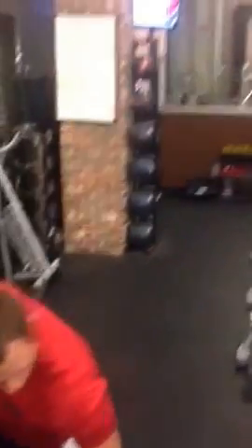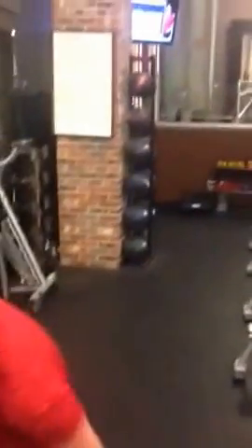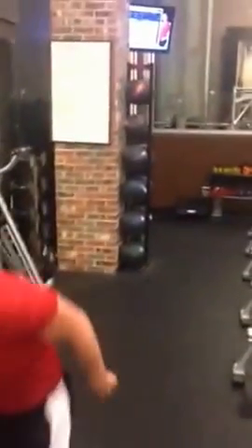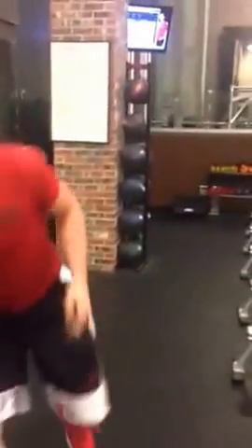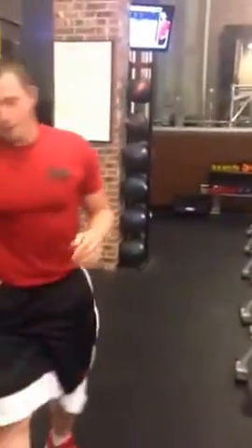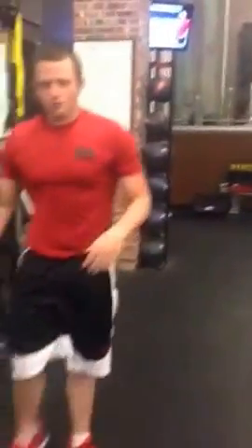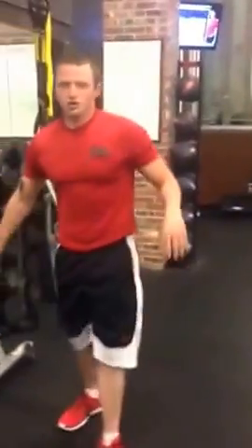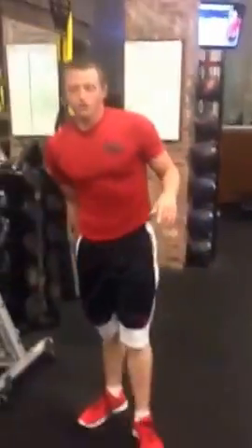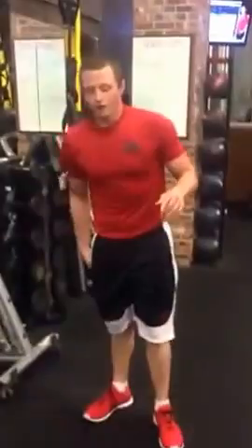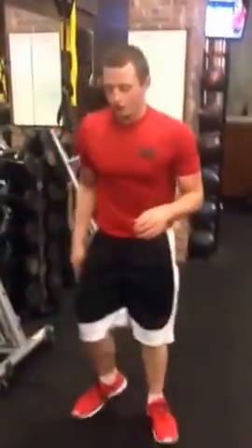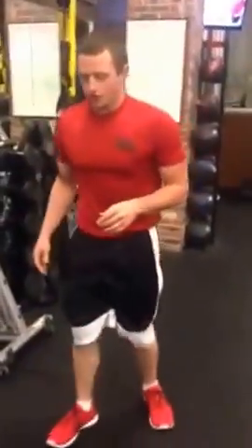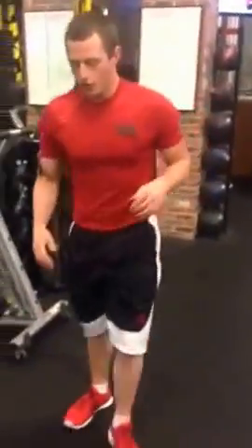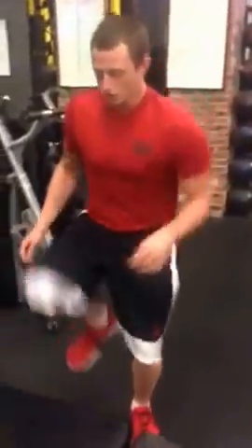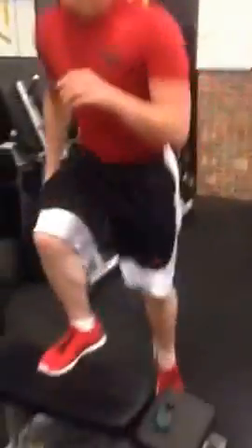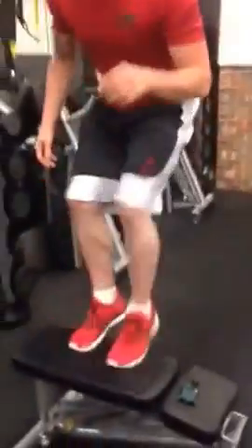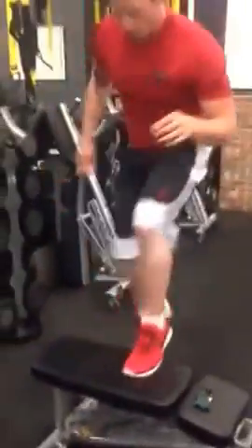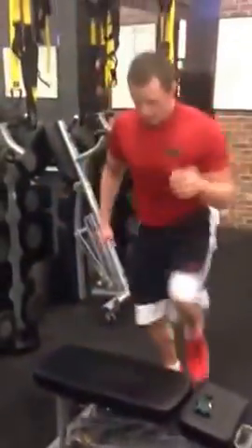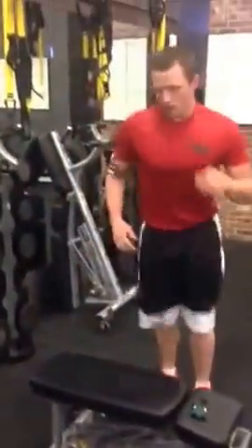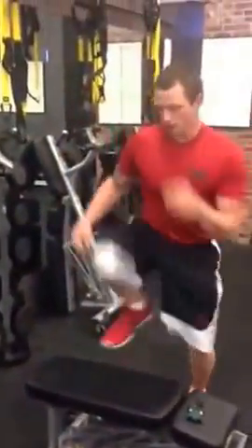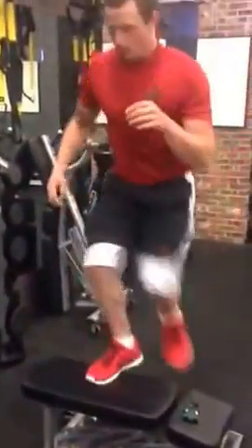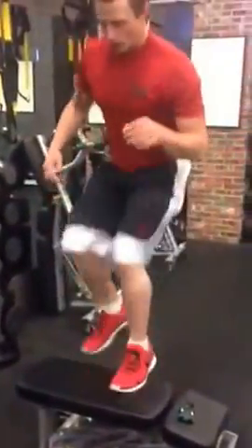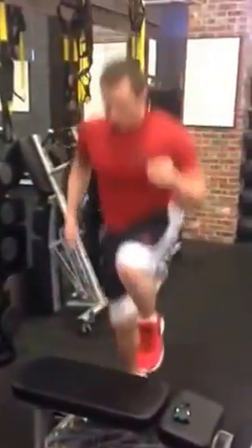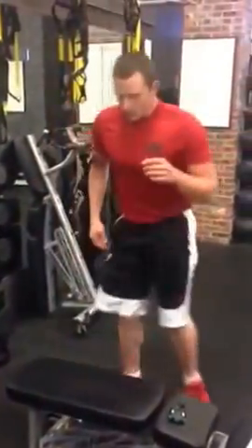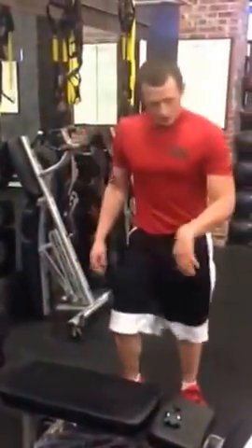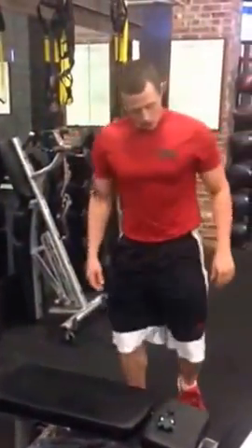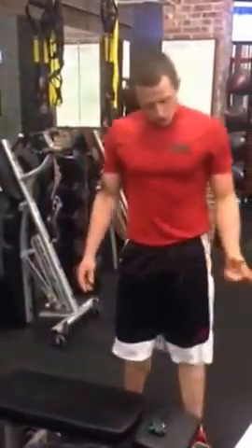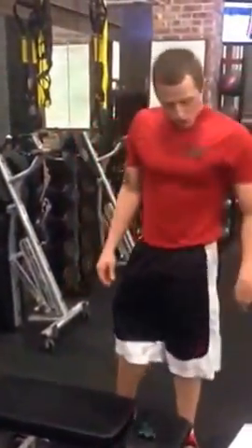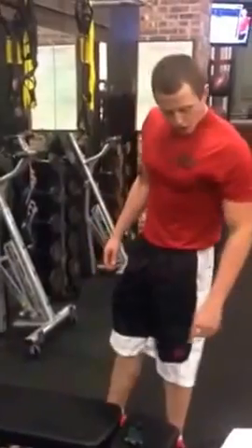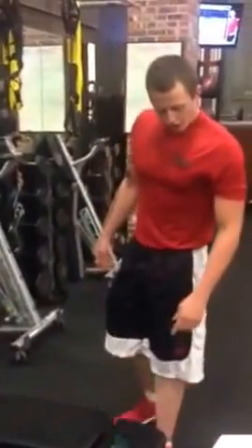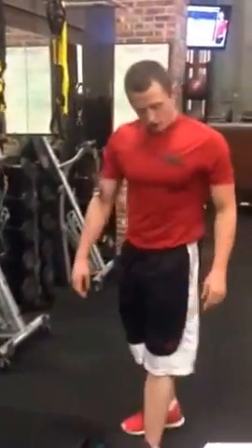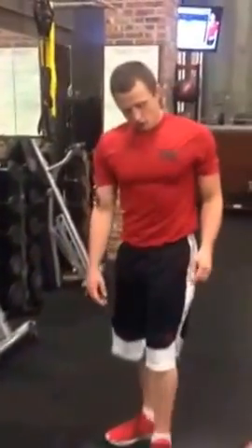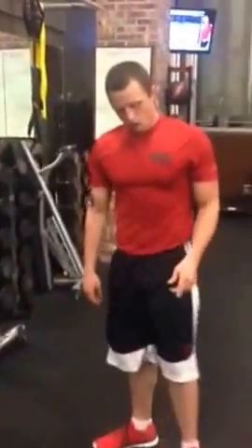After that, step ups. You're going to start with your right foot first. So up, down — that's one. Up, down — that's two. You have 25 of those as well.